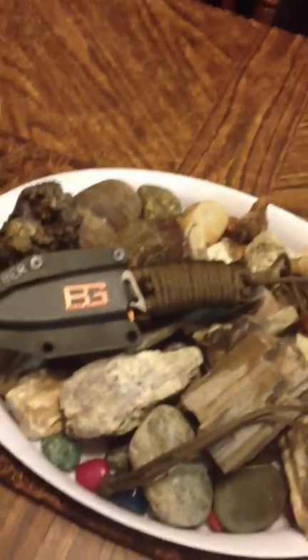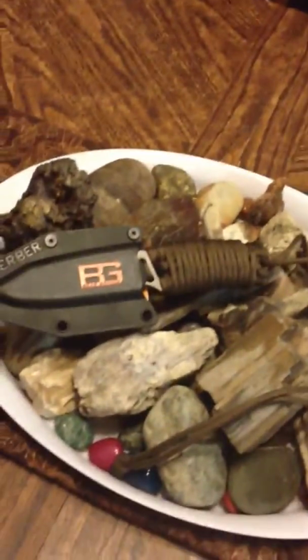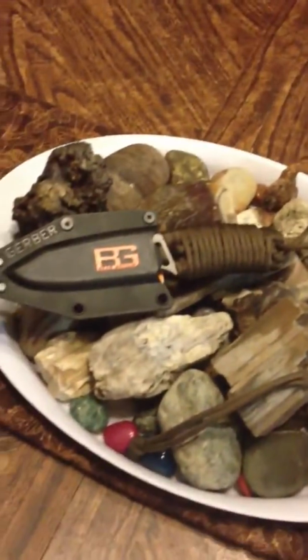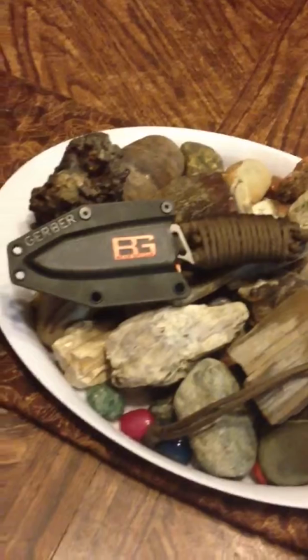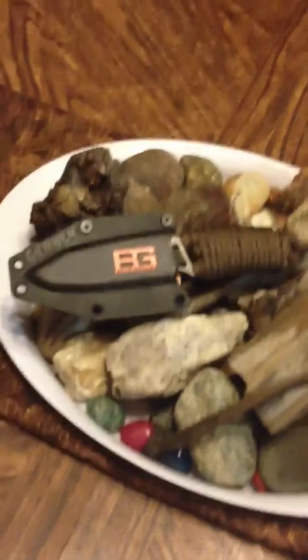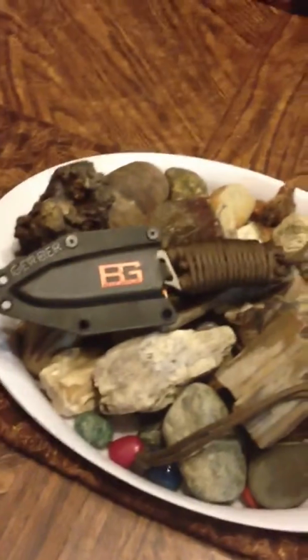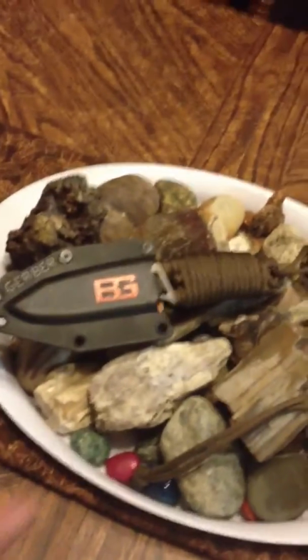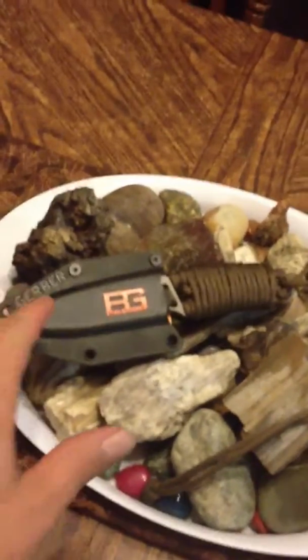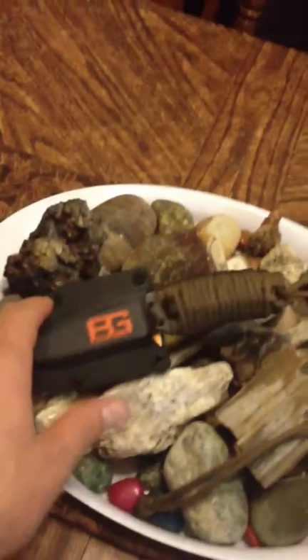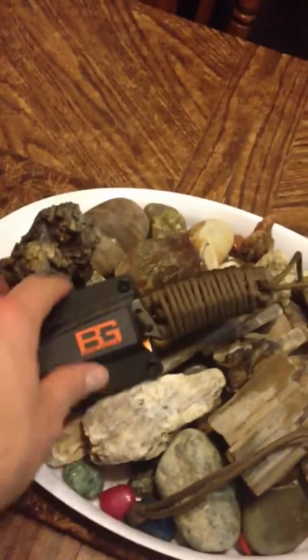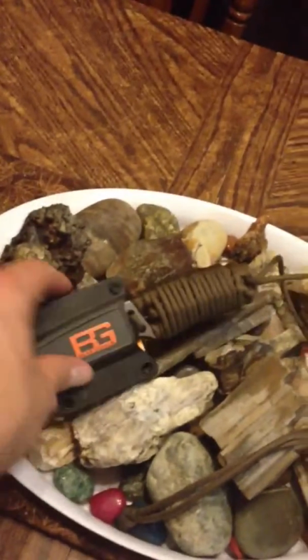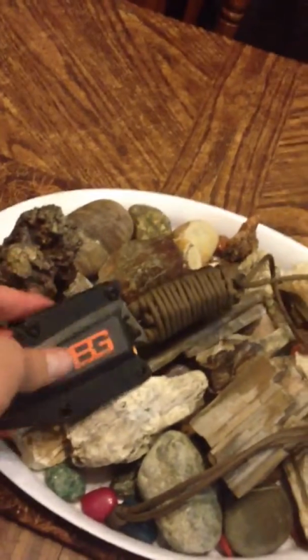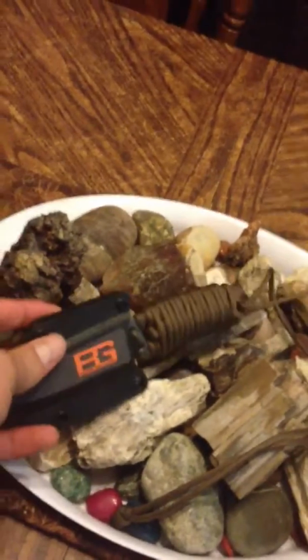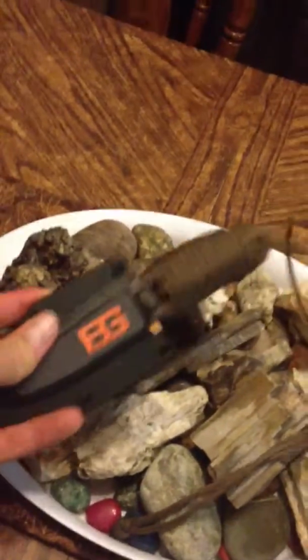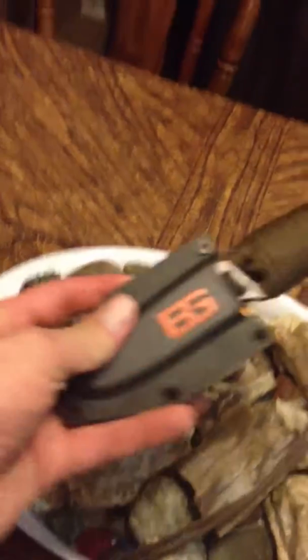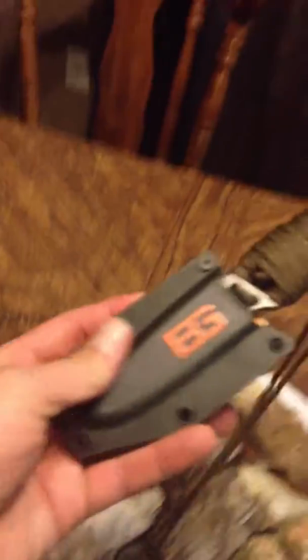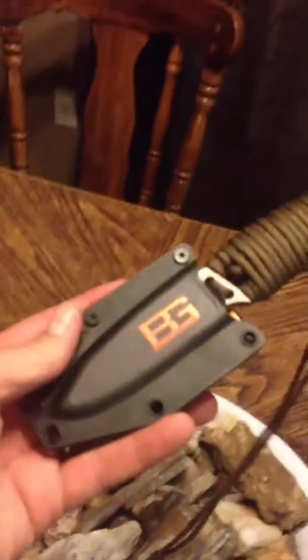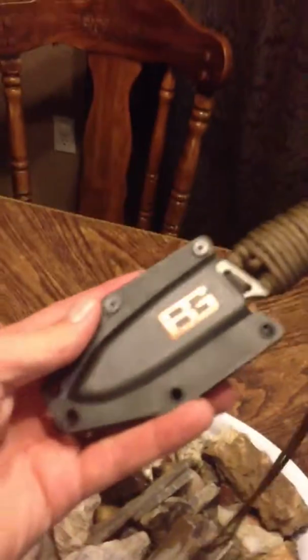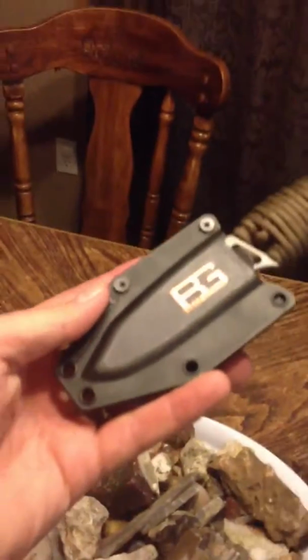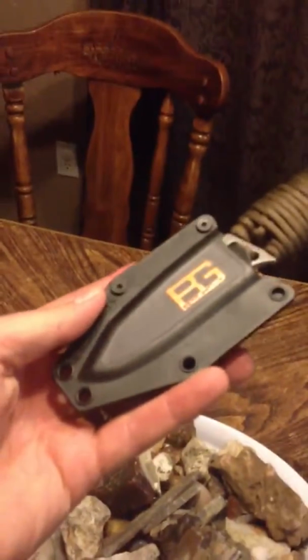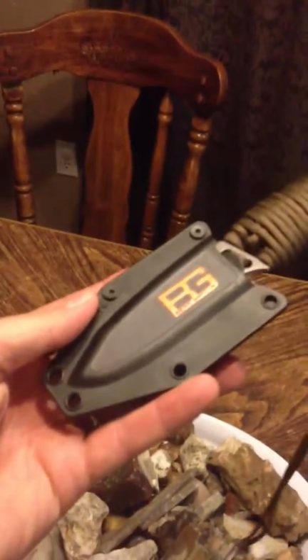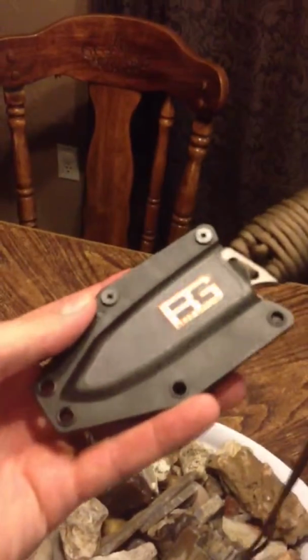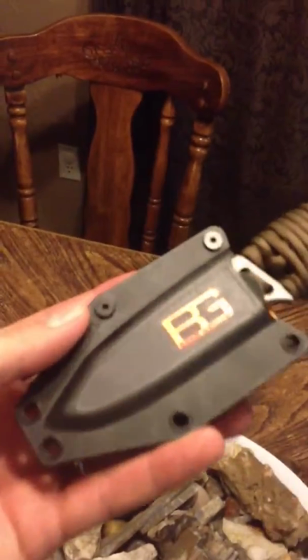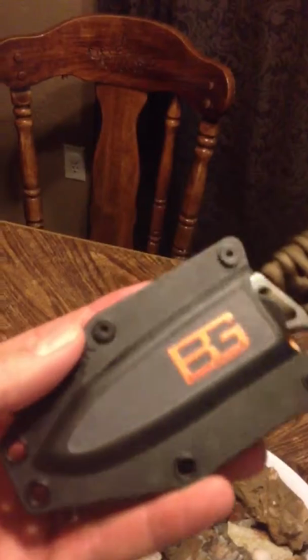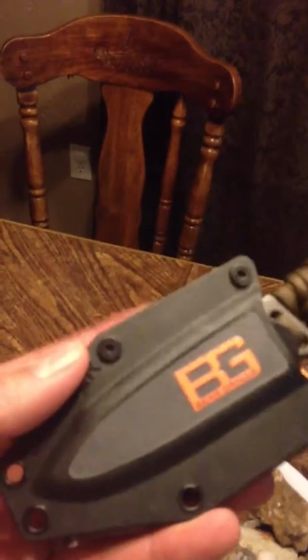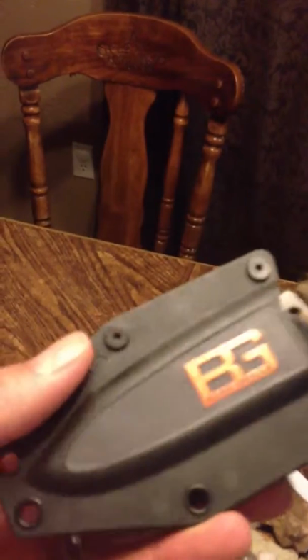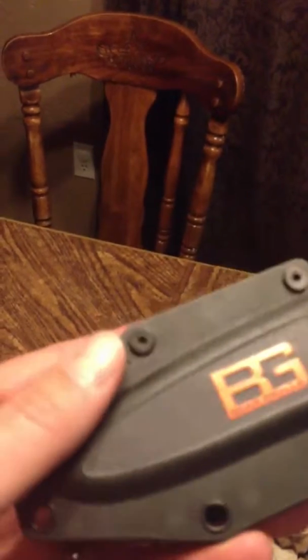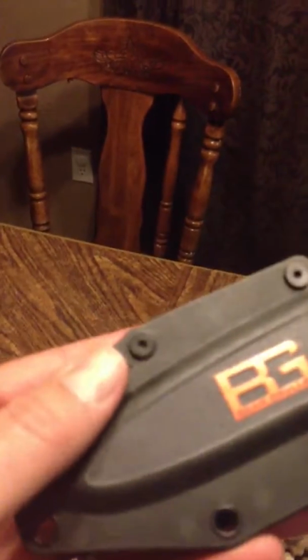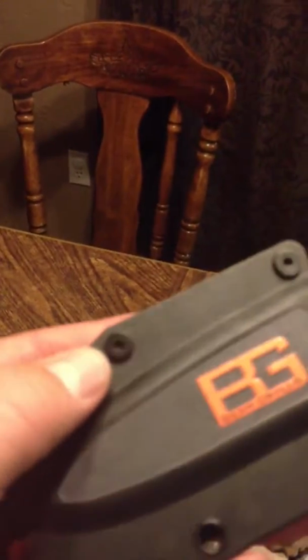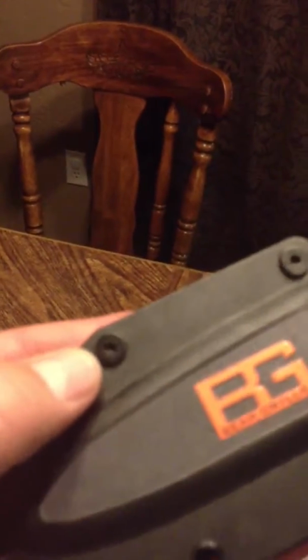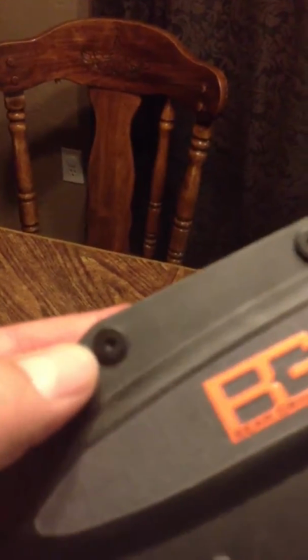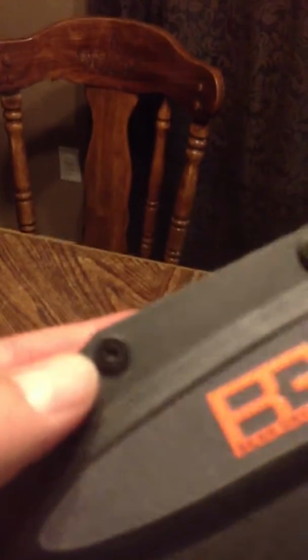Alright, that is the Bear Grylls Survival Knife I just got the other day. Look at that right there.